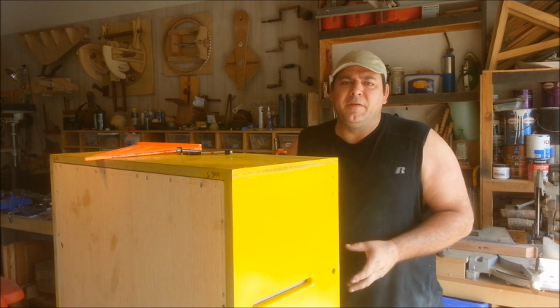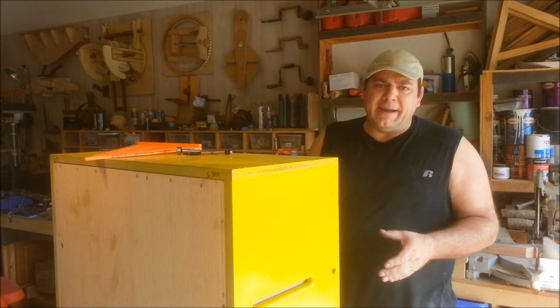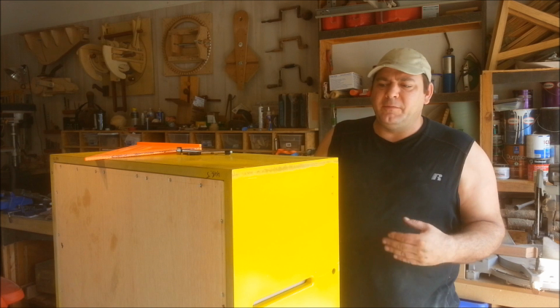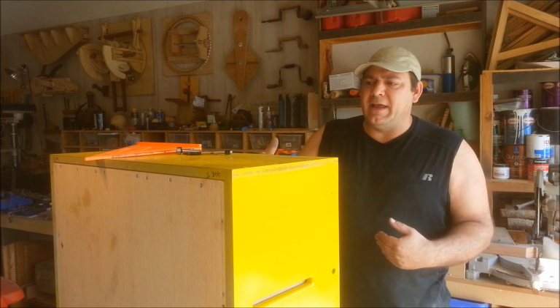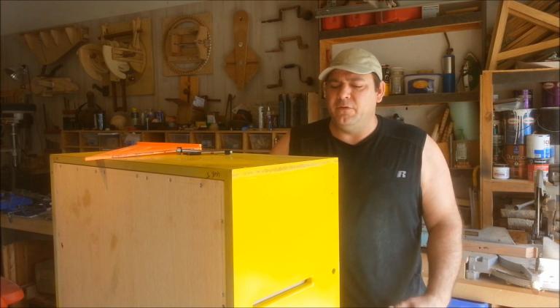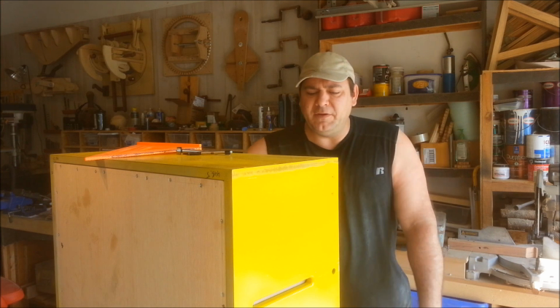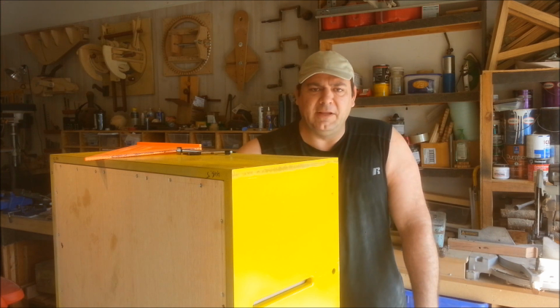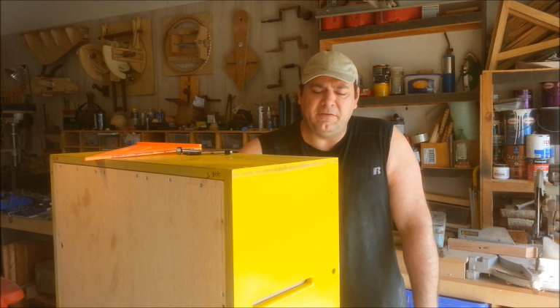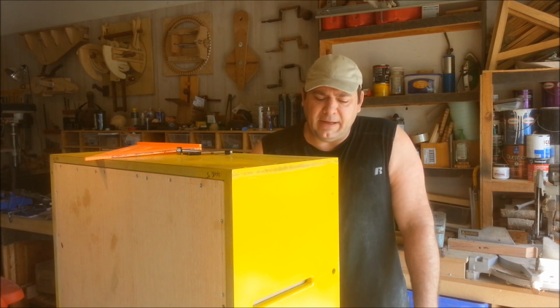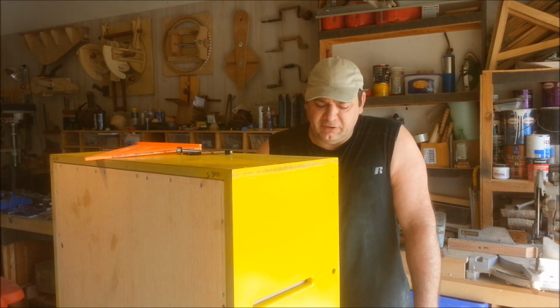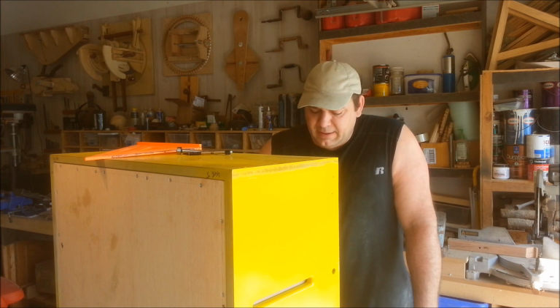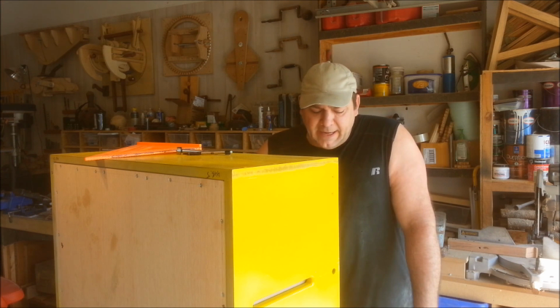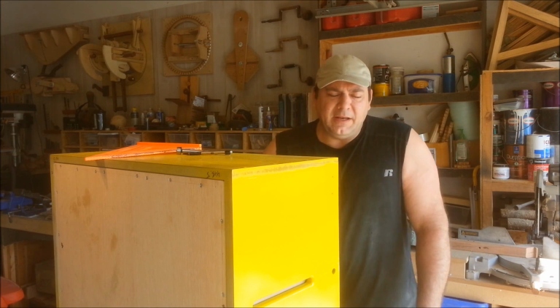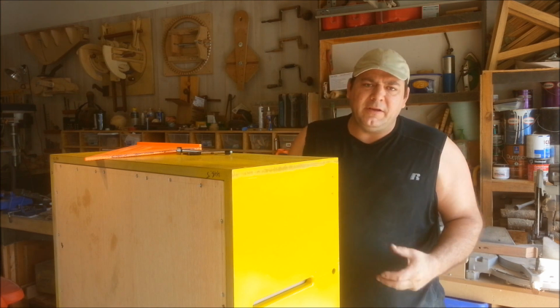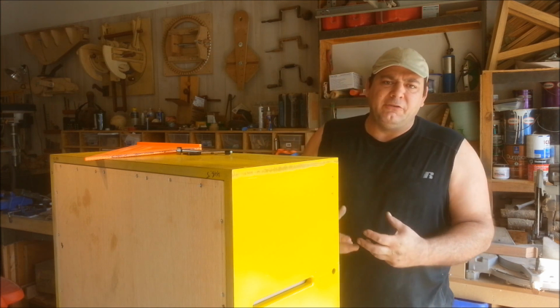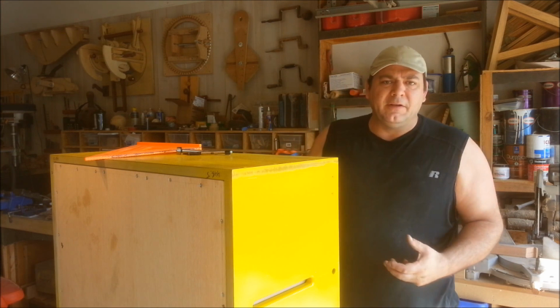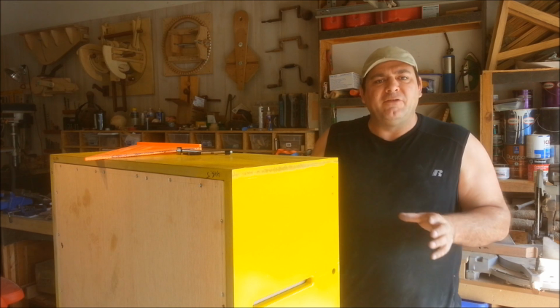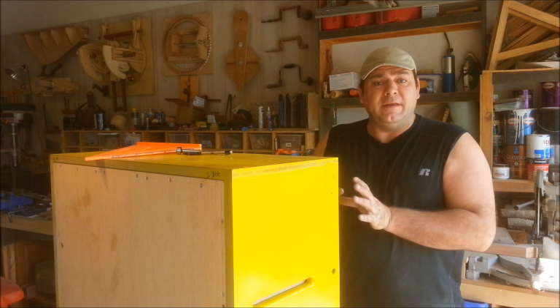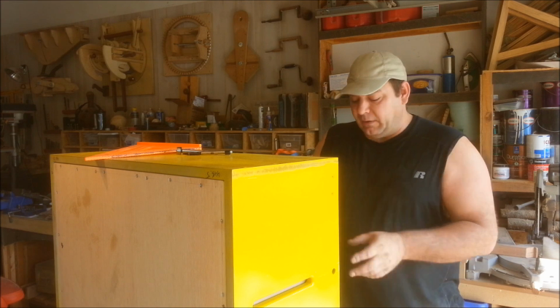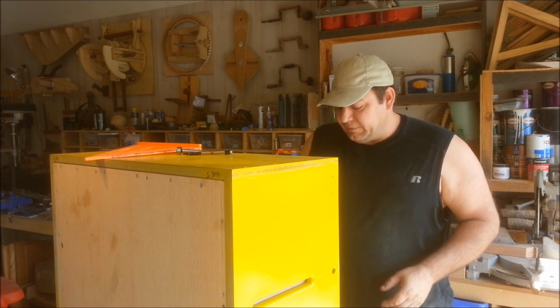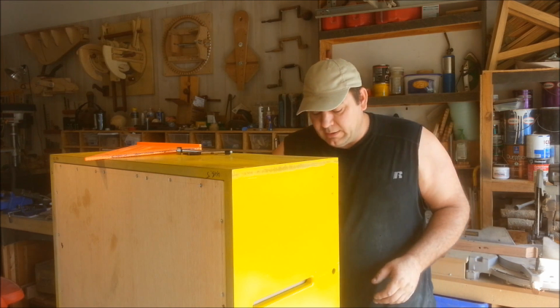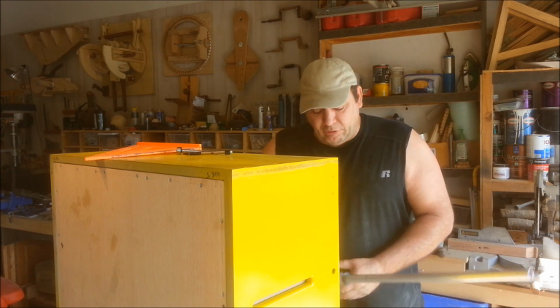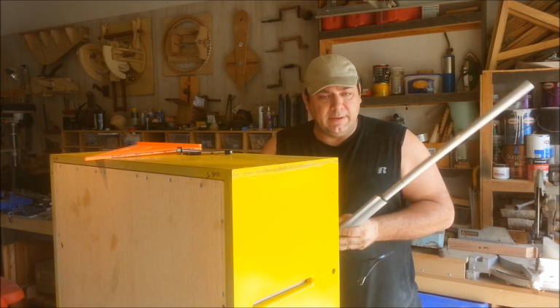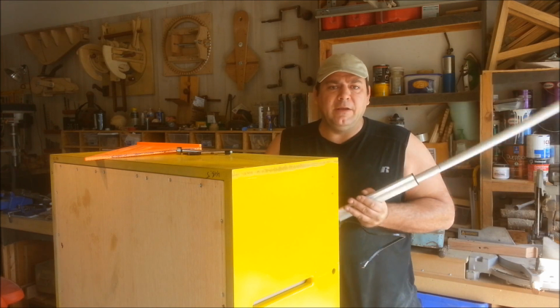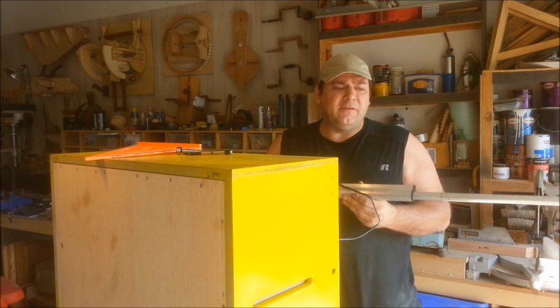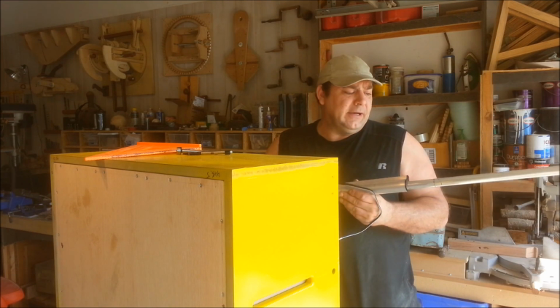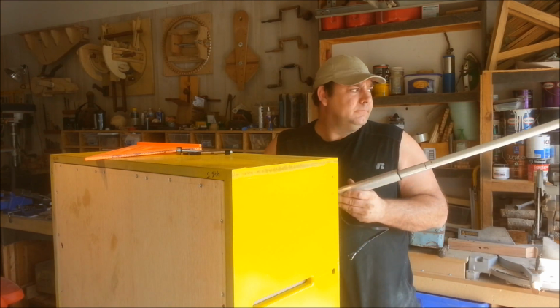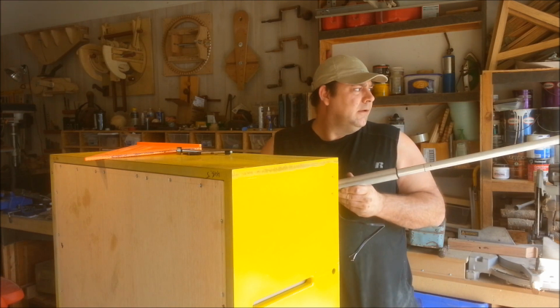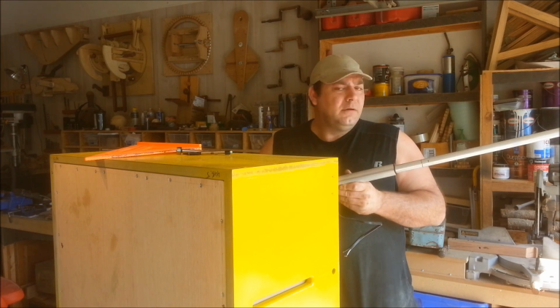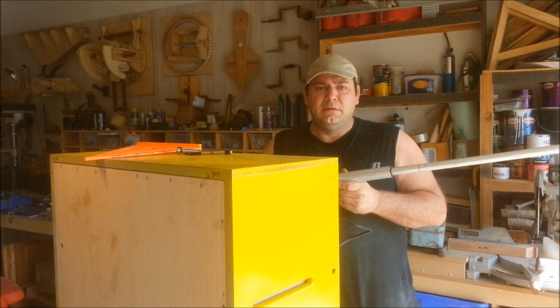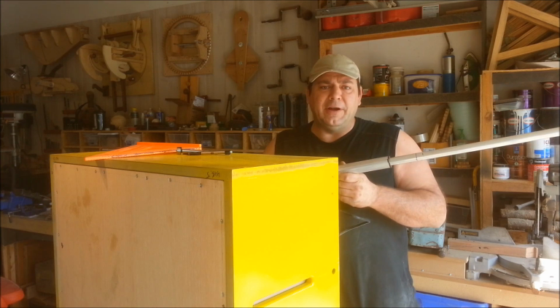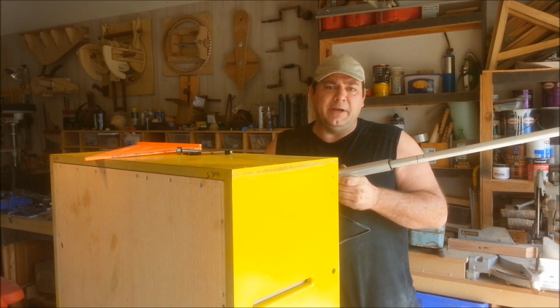Today I'm going to build the track system that's going to actually do the lifting. It's going to lift this table out of the machine and instead of using a drill to actuate the entire lift, I'm going to use this linear actuator.